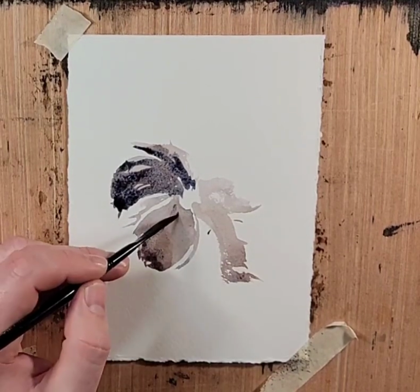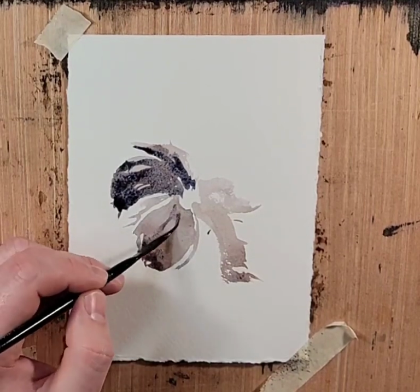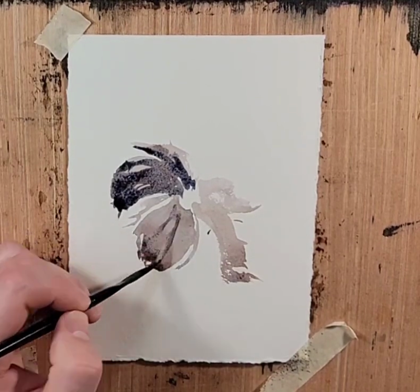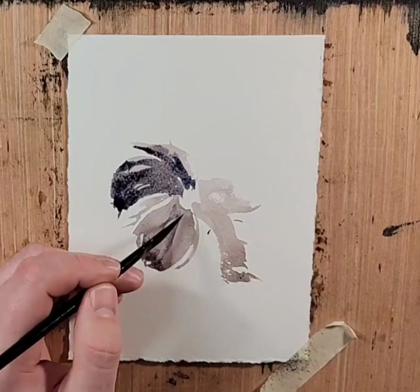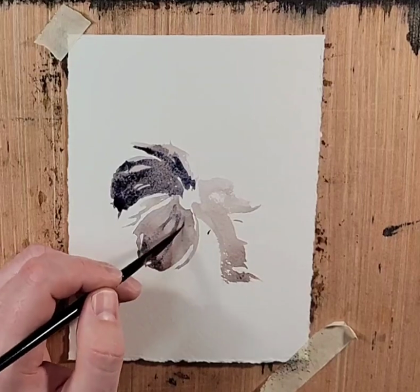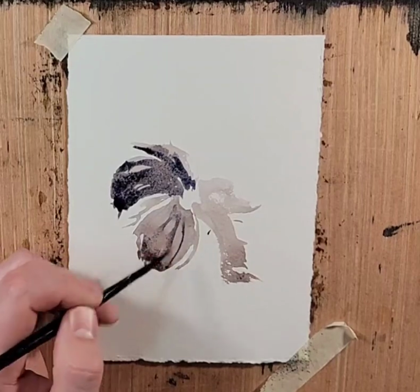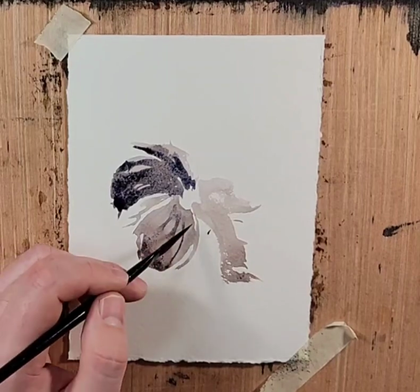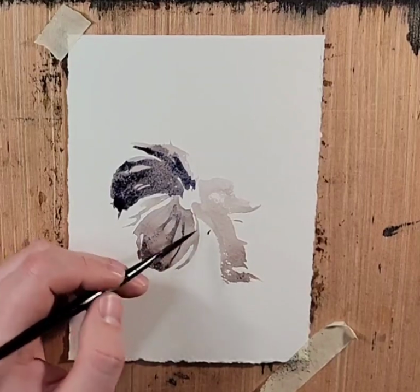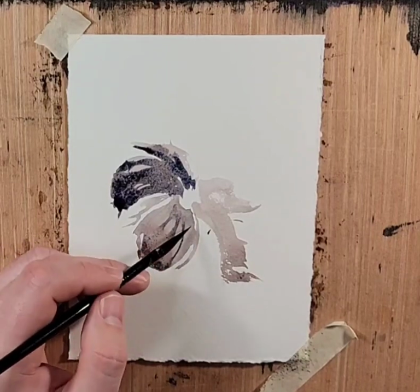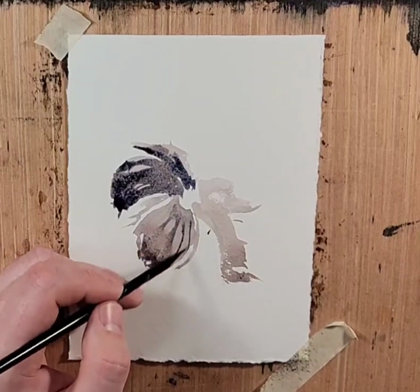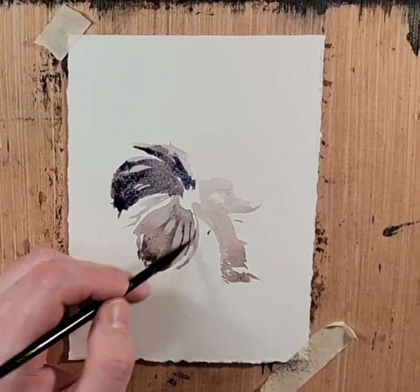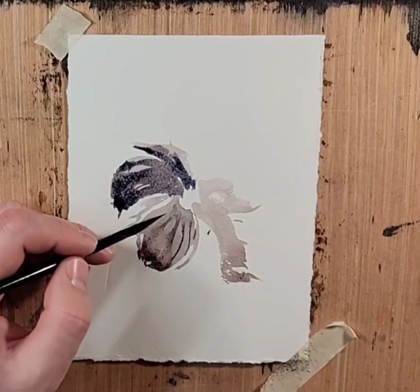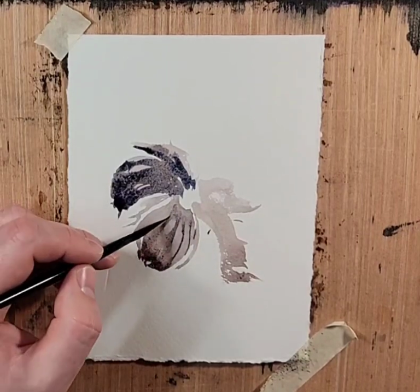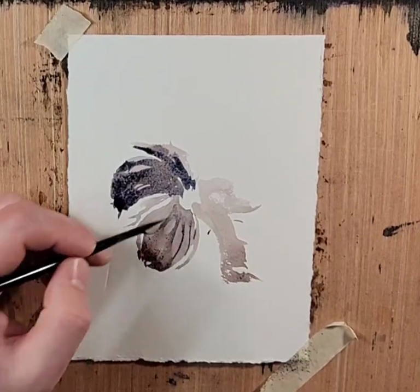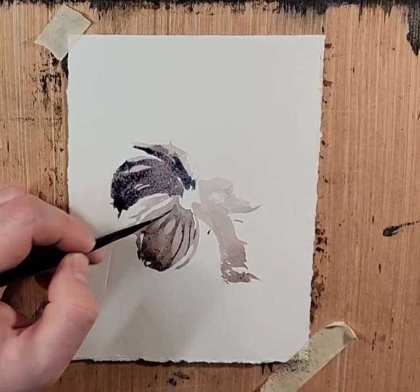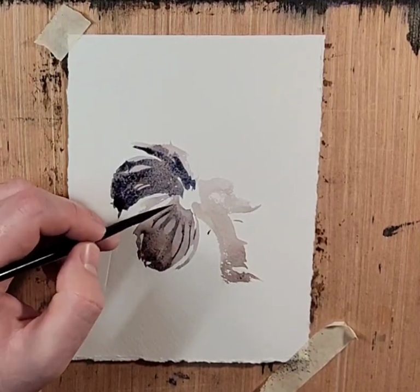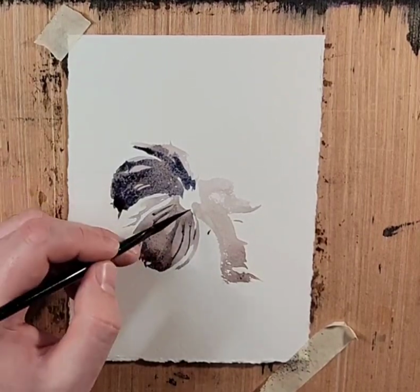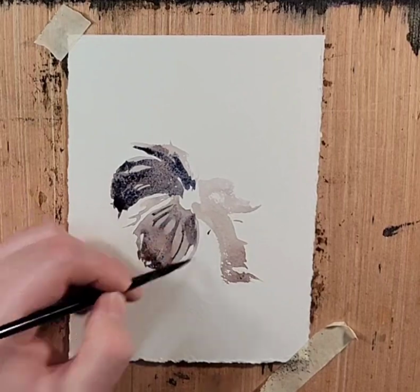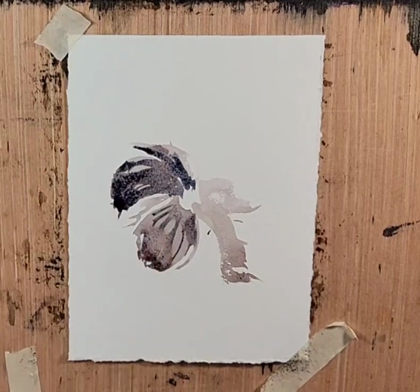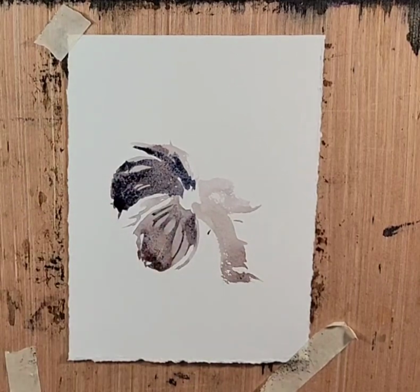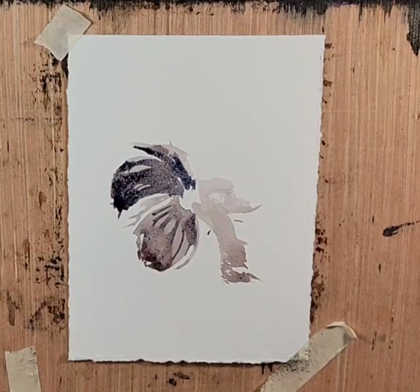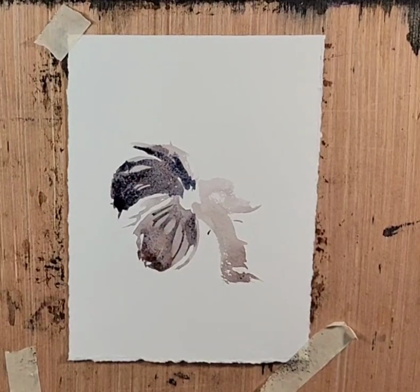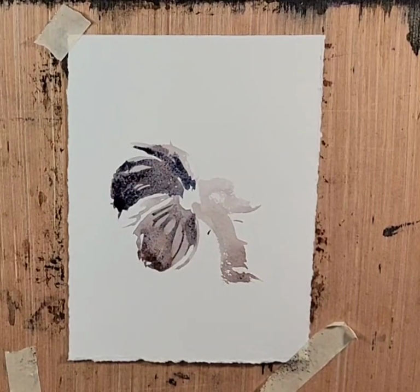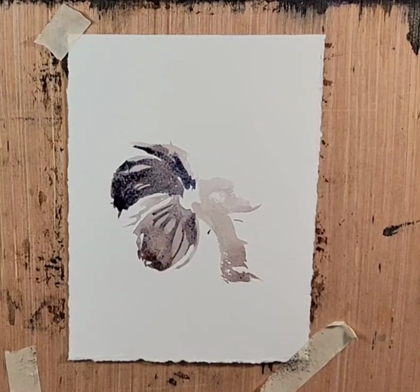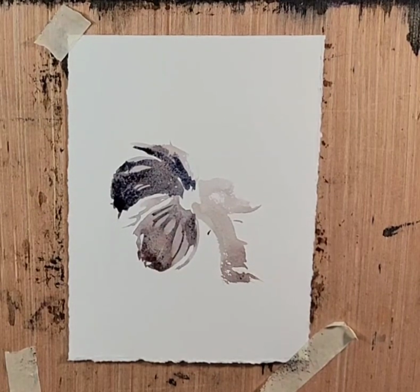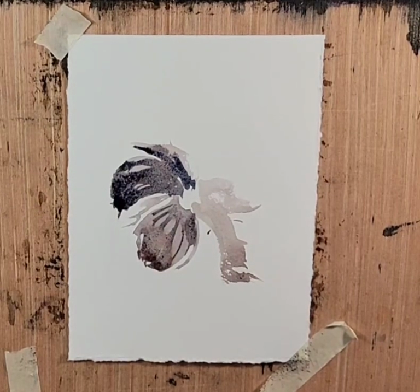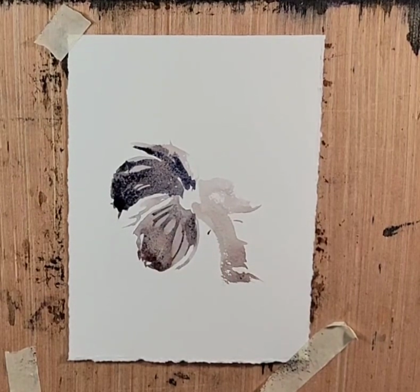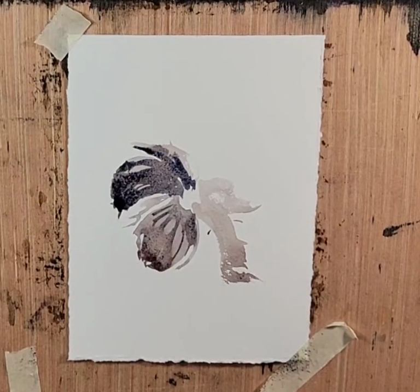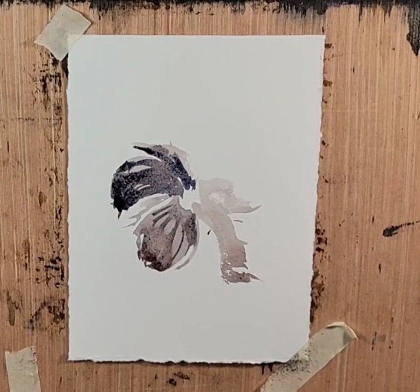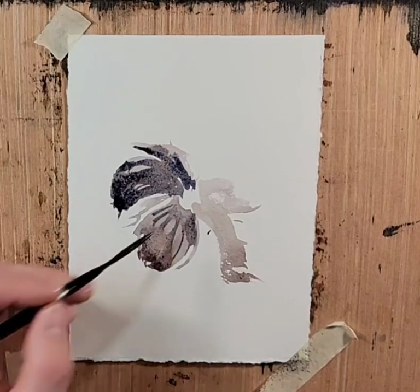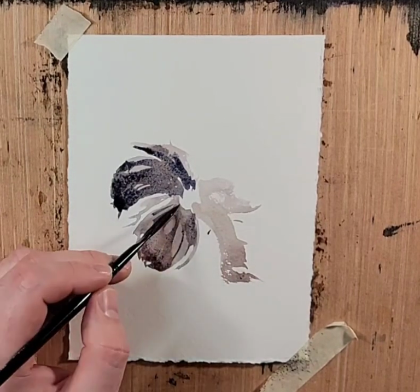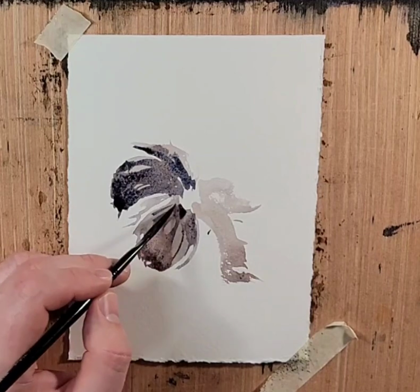This spot was wet and was the first petal I put in. Let's grab light red oxide with the Ultramarine — try to get a little more purple.